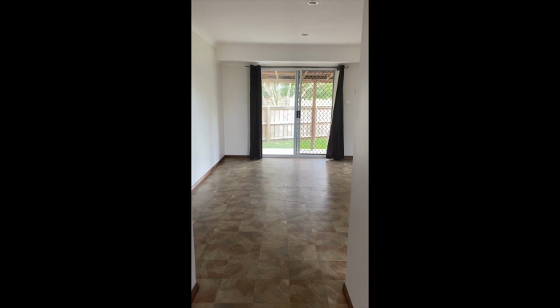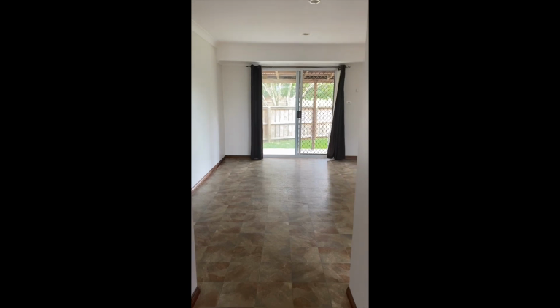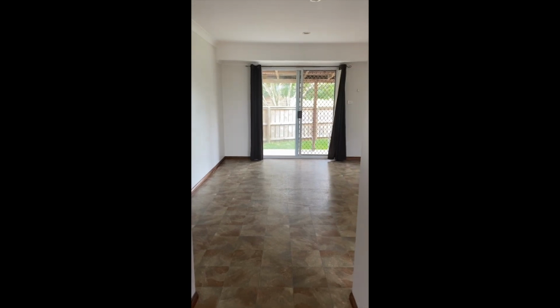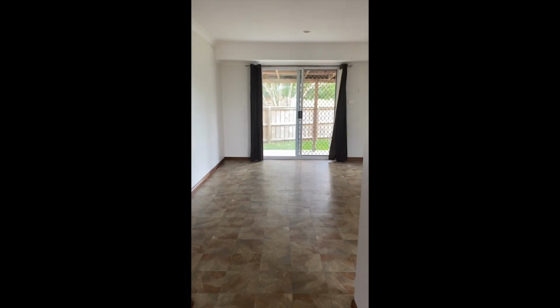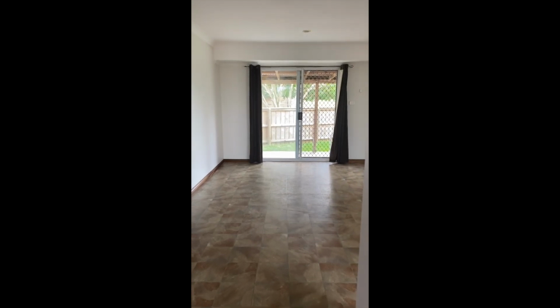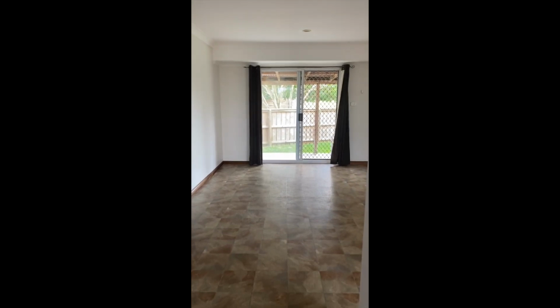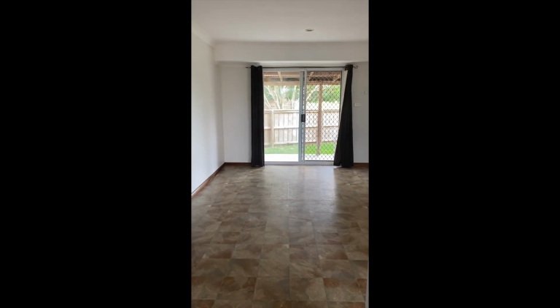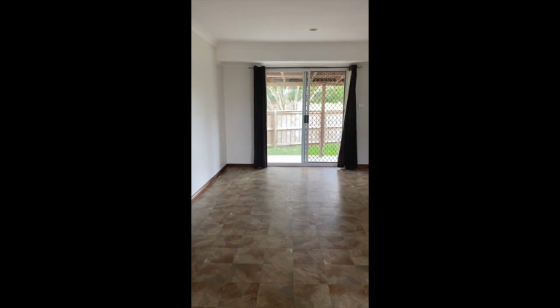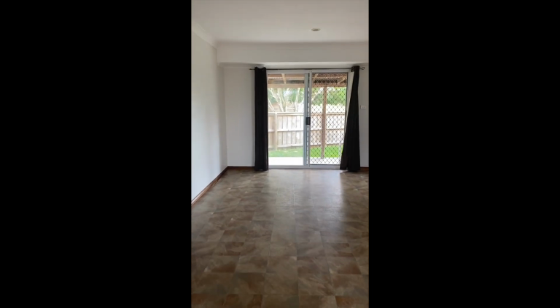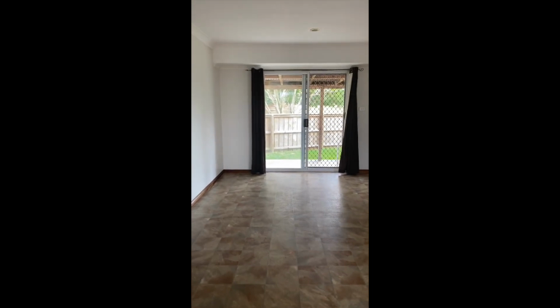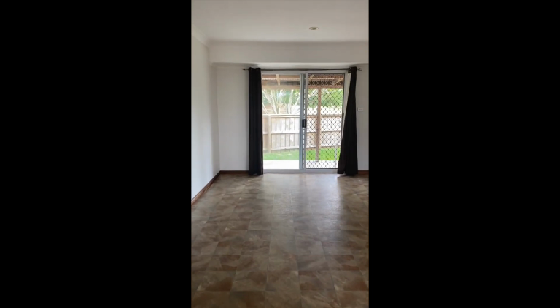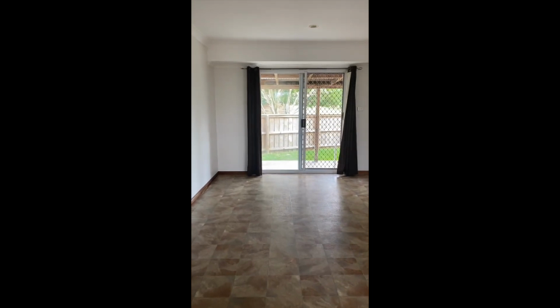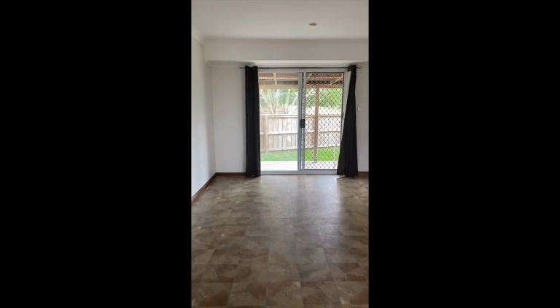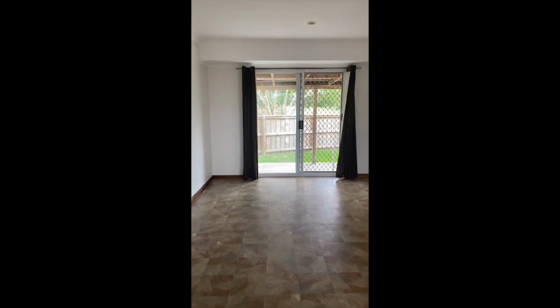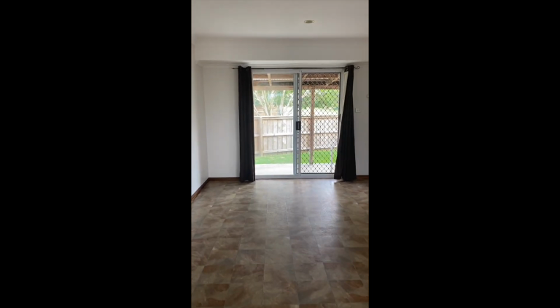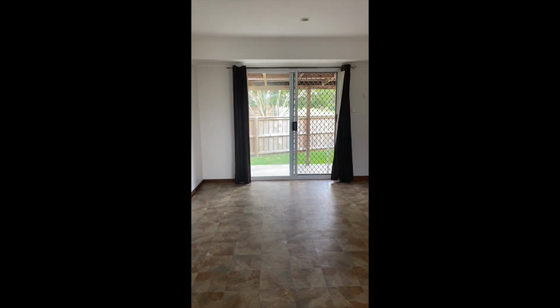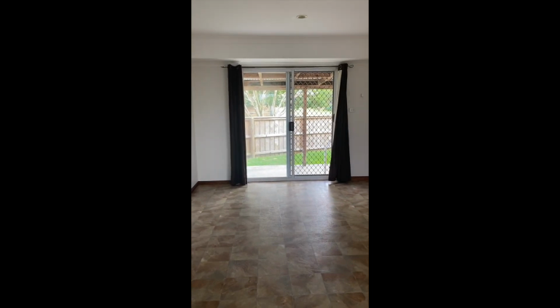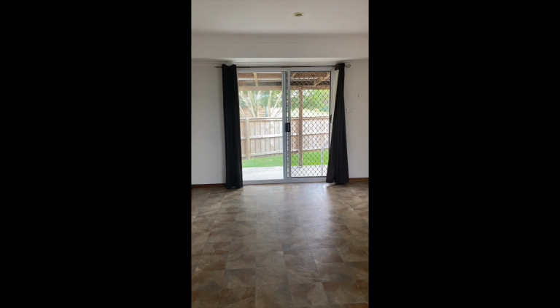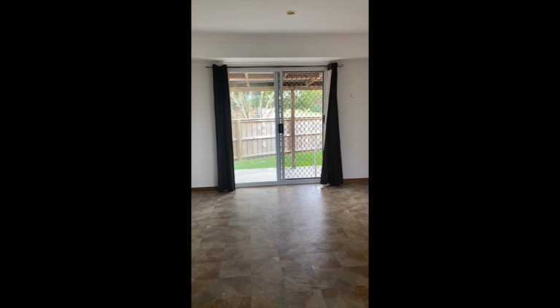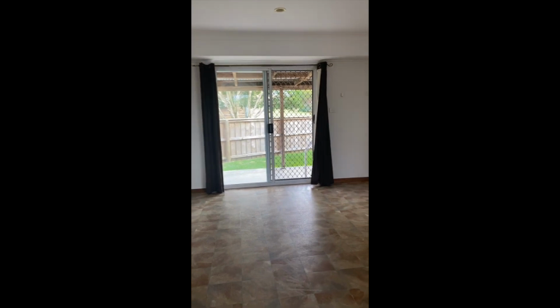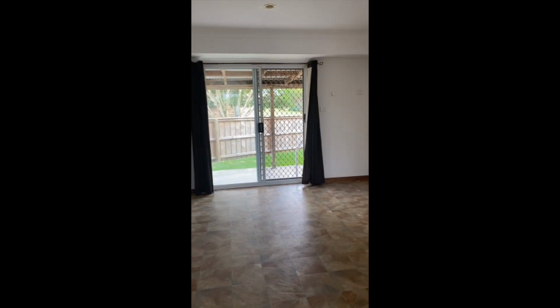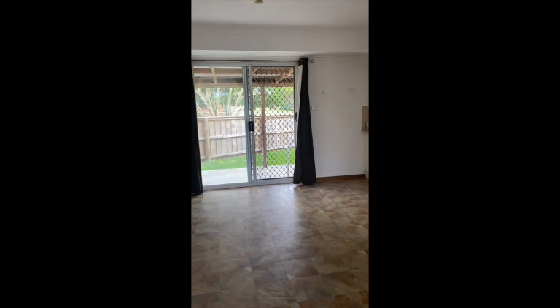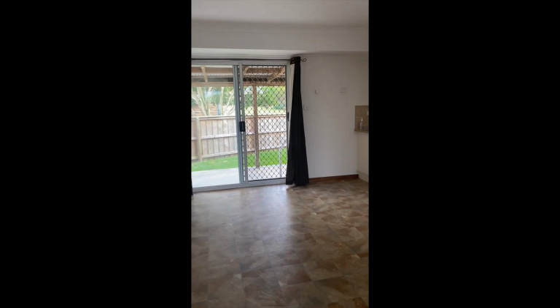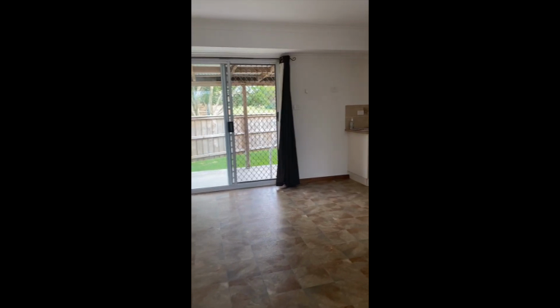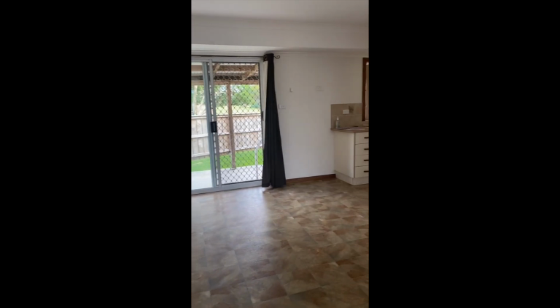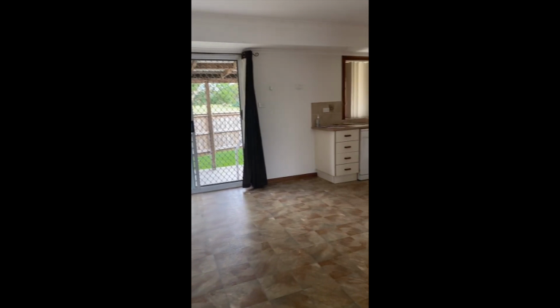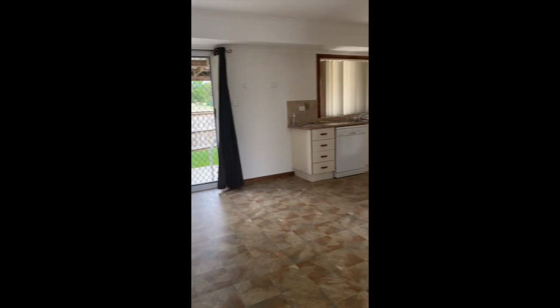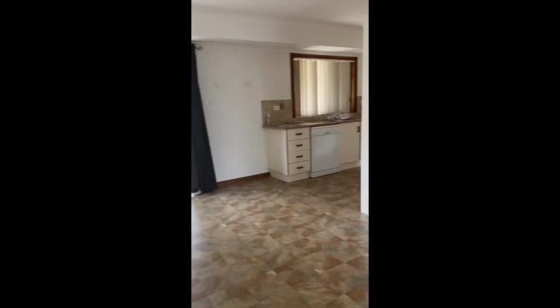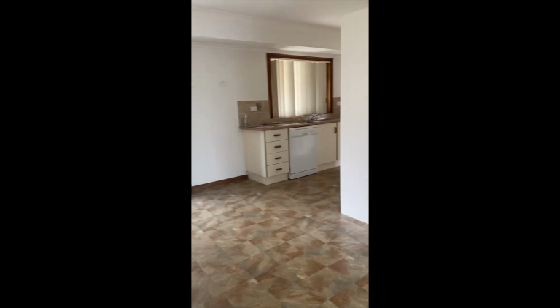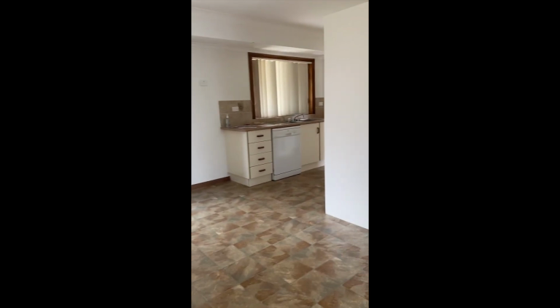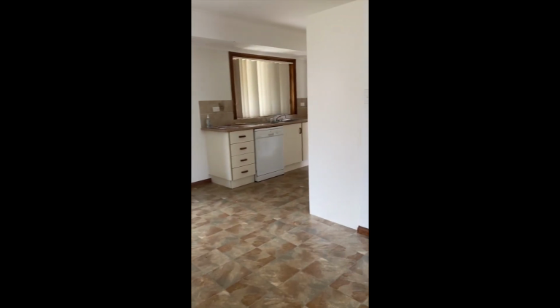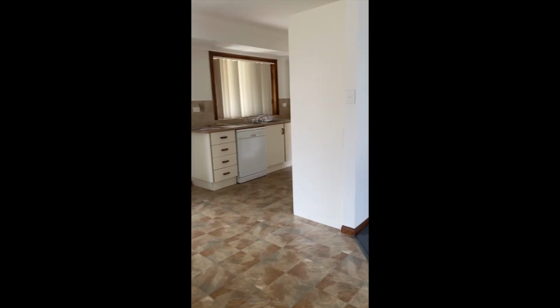Welcome to 4B Coral Close in Orr Bar. Come for a walk through with me and have a look at this brilliant home.